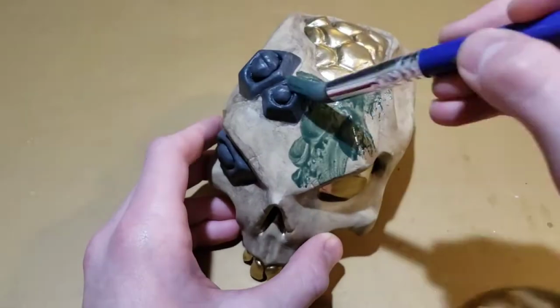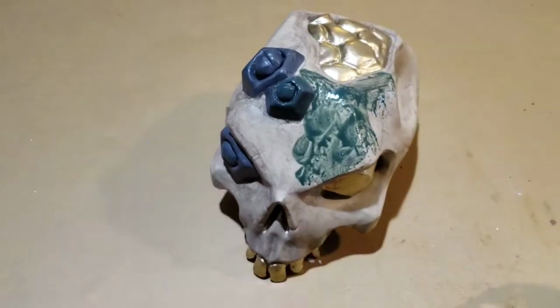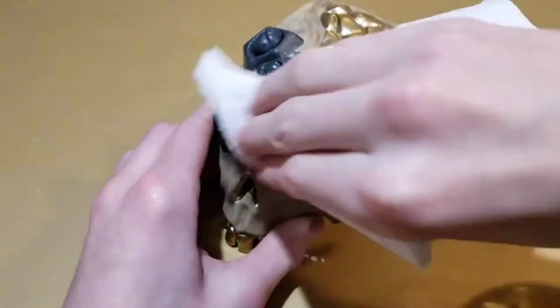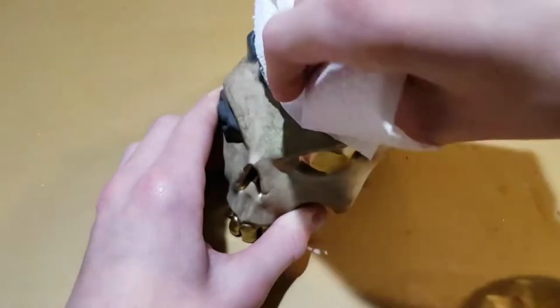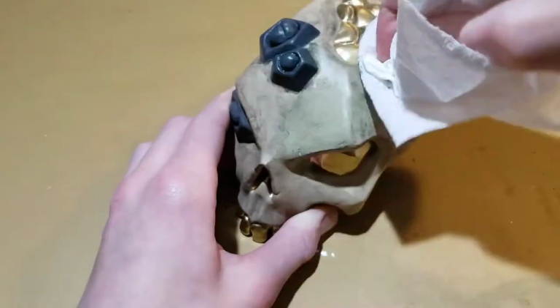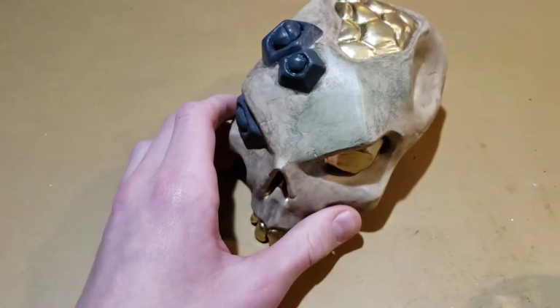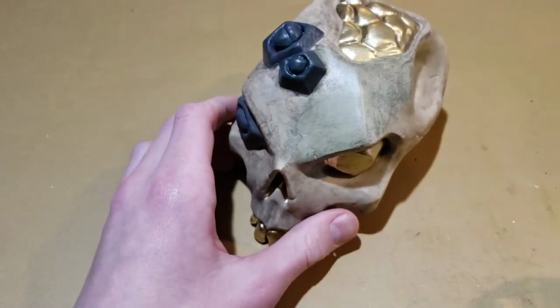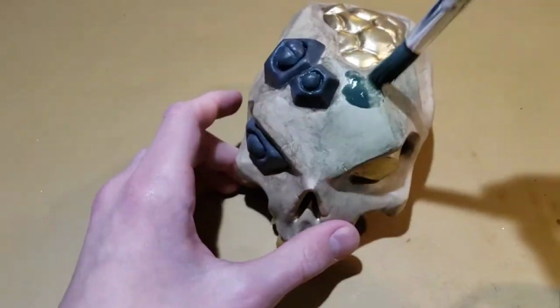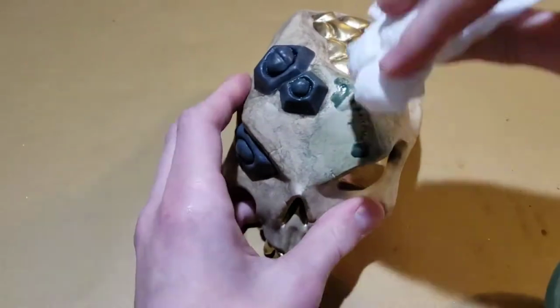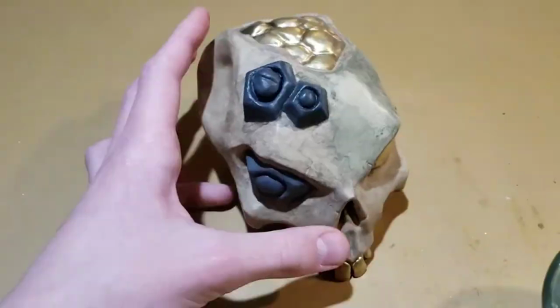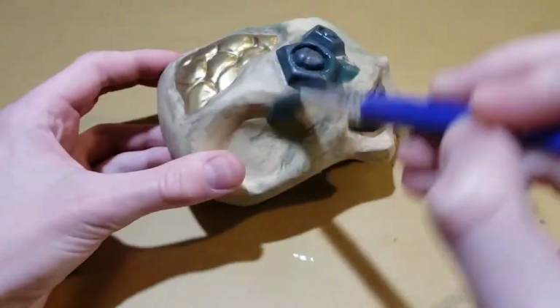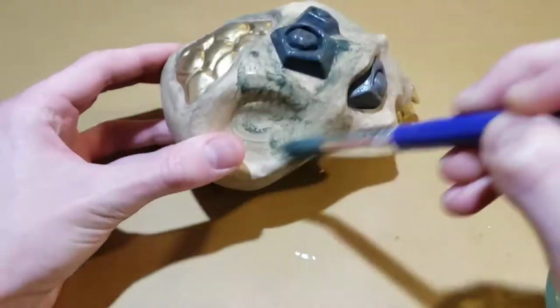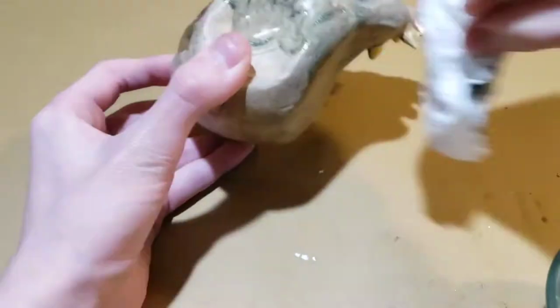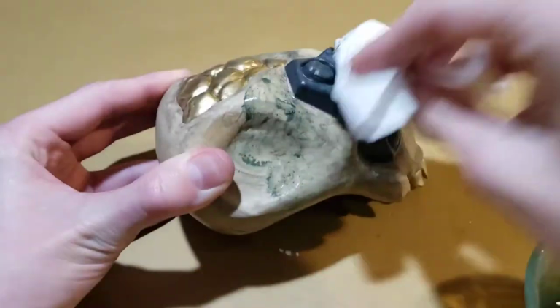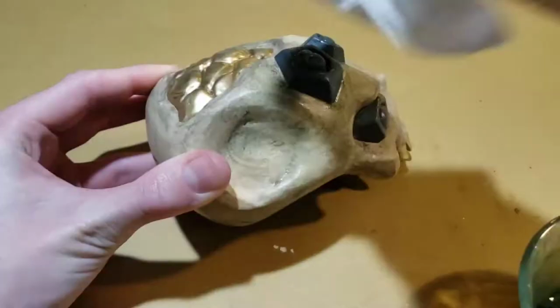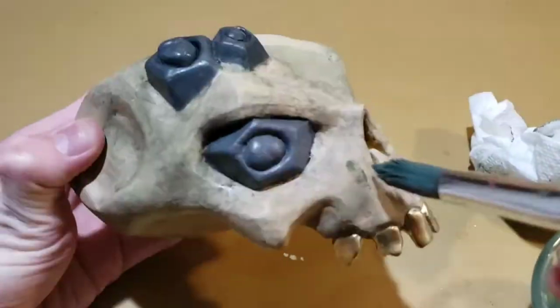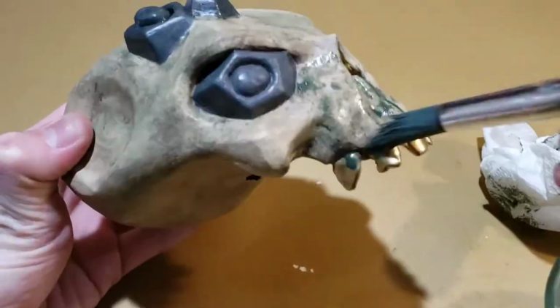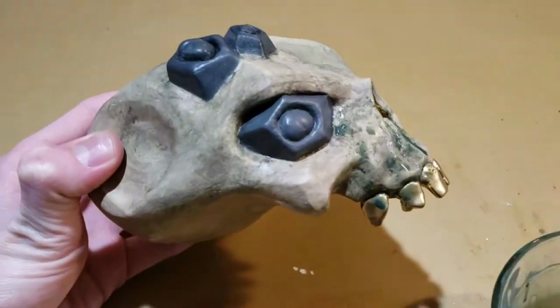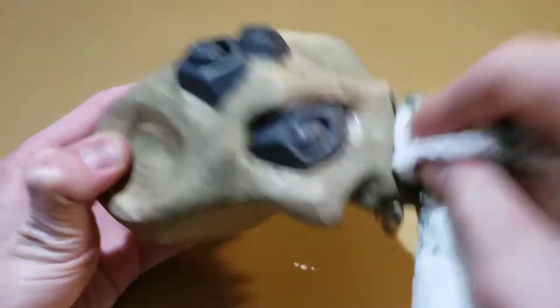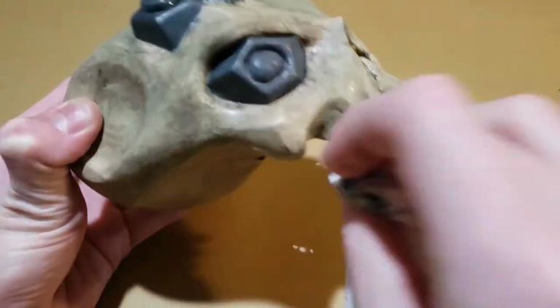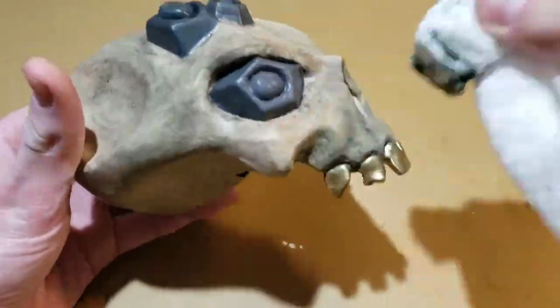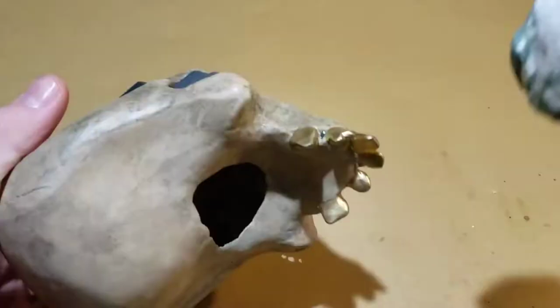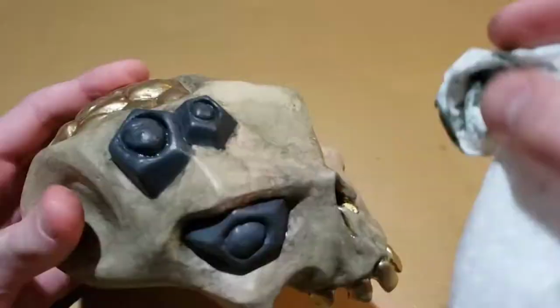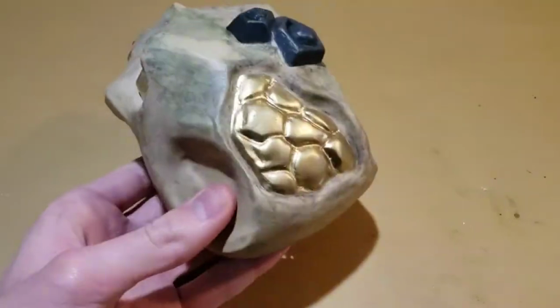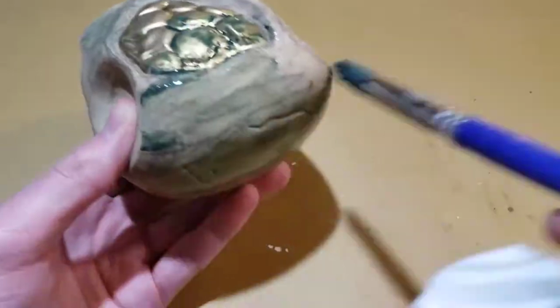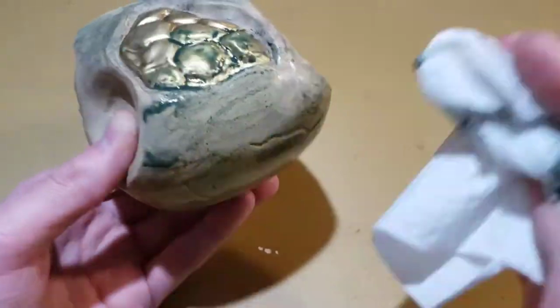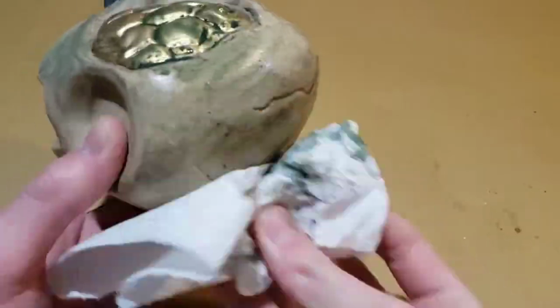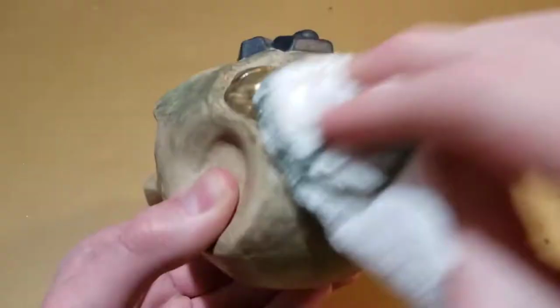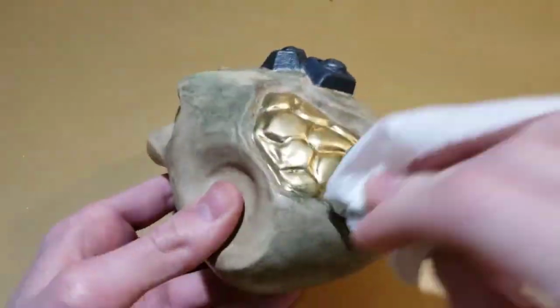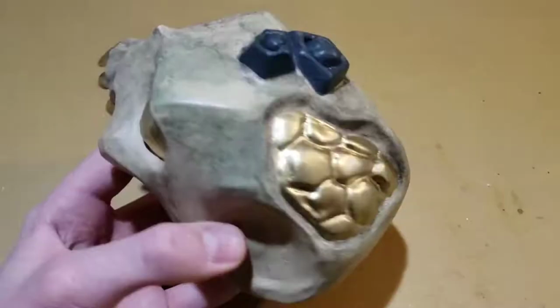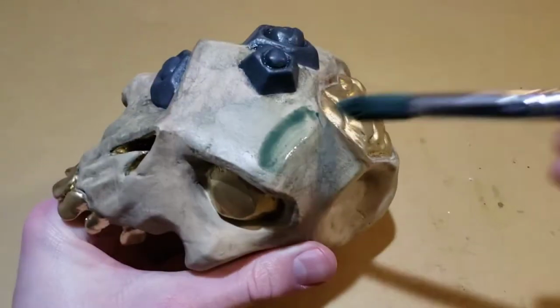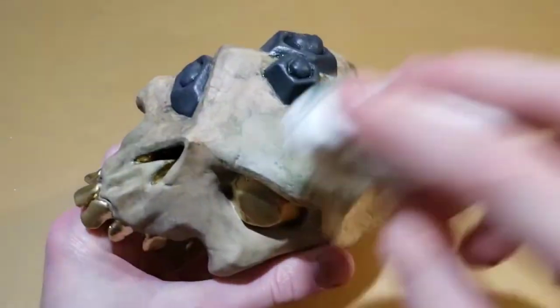Doing this leaves behind dirty marks, especially in all of the recesses. I made the mistake of putting on another wash before the last coat was dry. When I tried to wipe it off, it took the last coat right with it. When it dried, I went back and put on another coat of wash to make it look better.